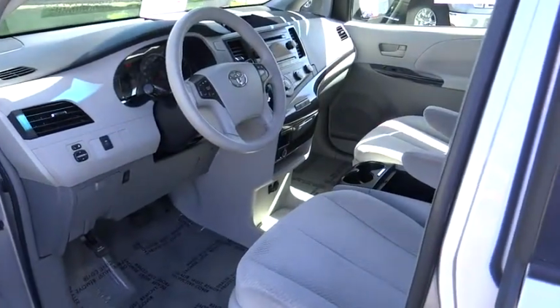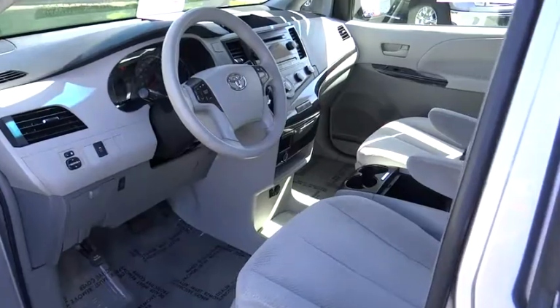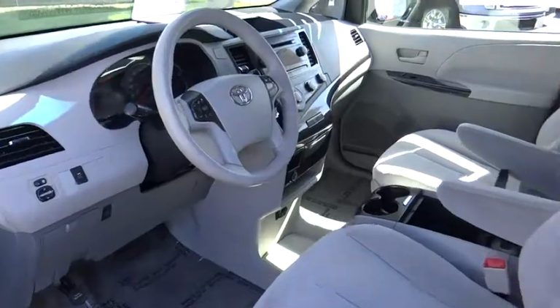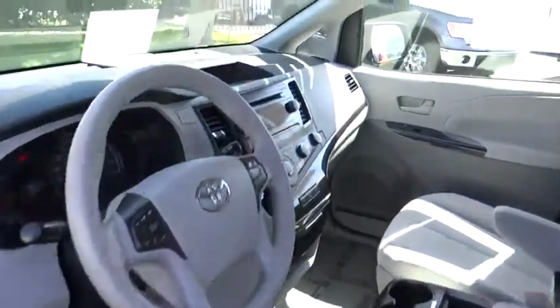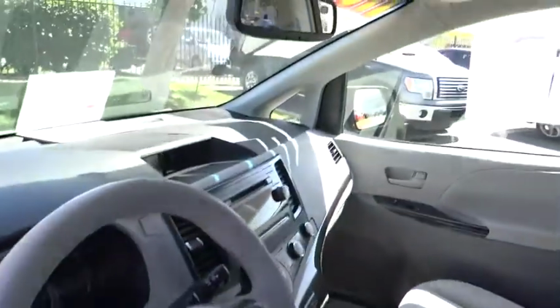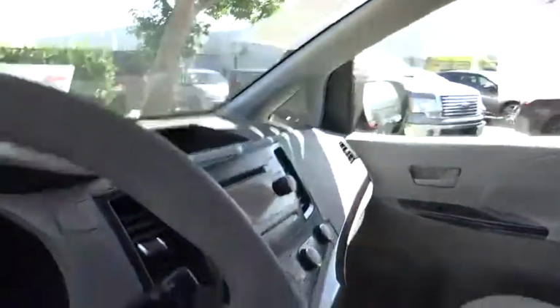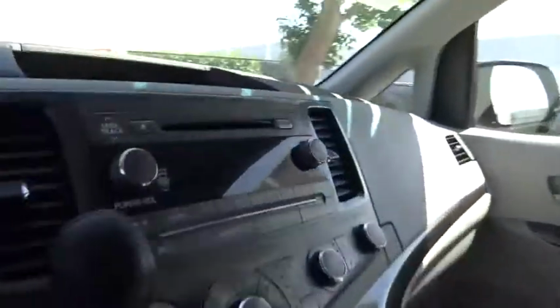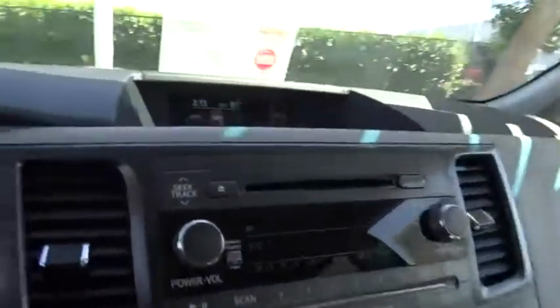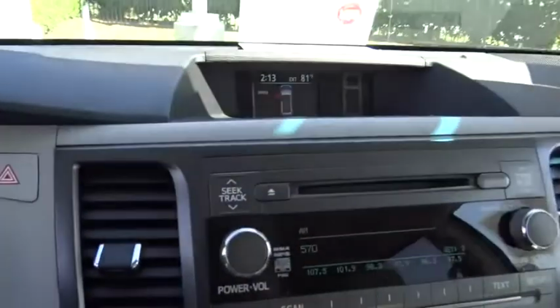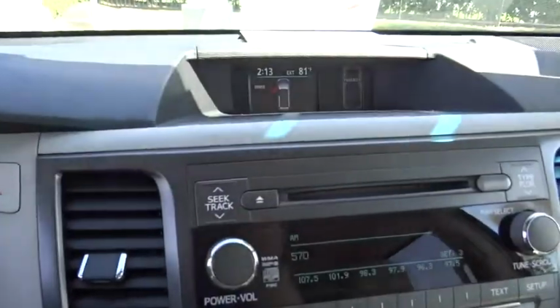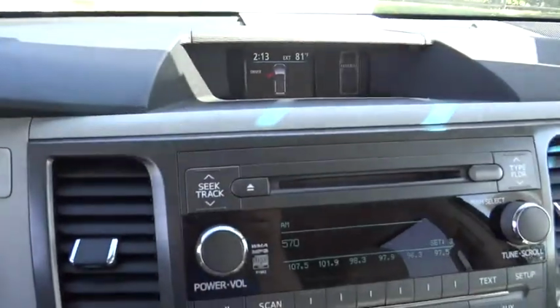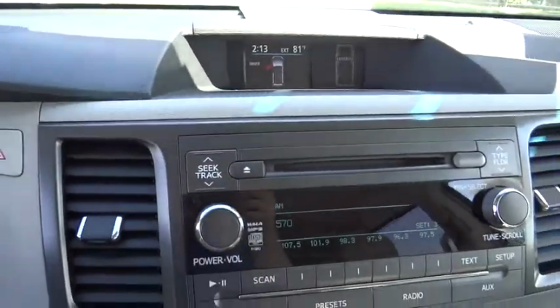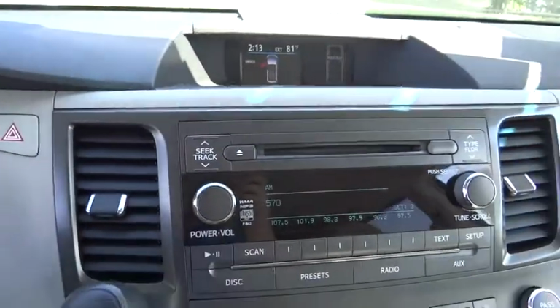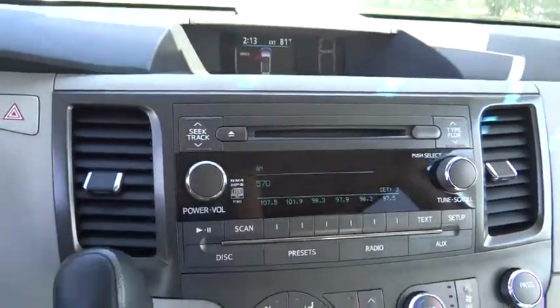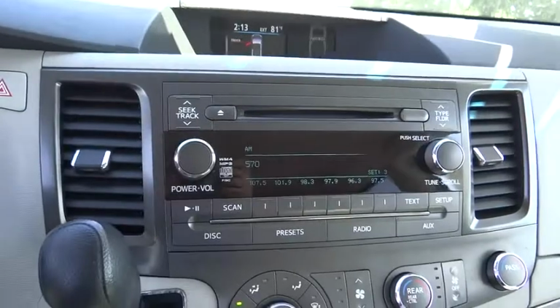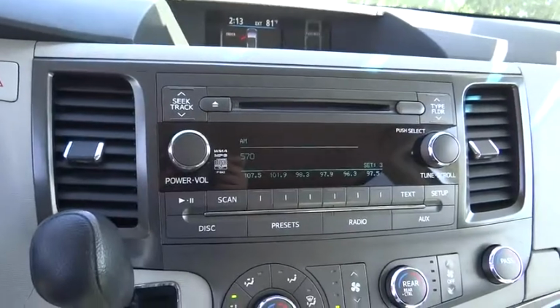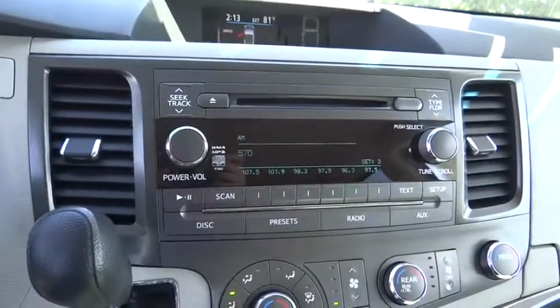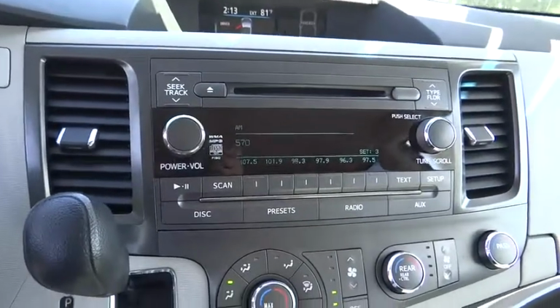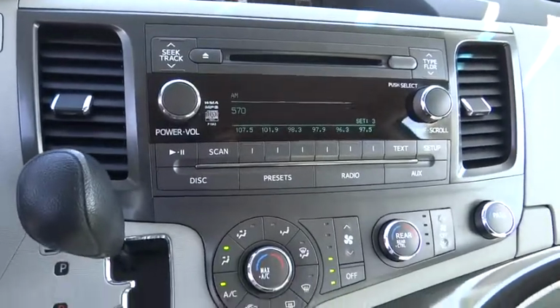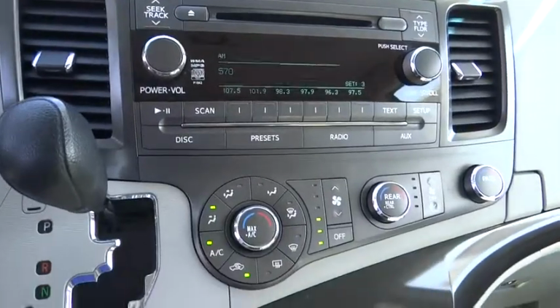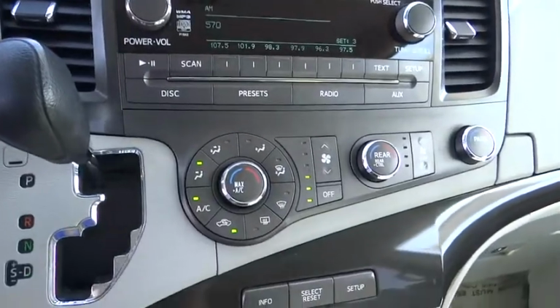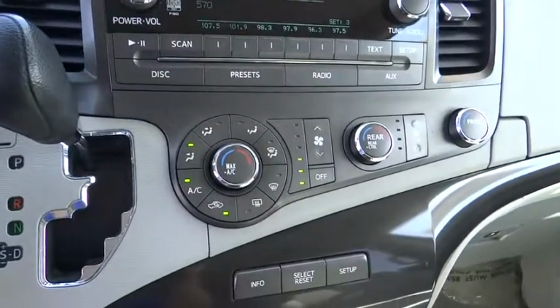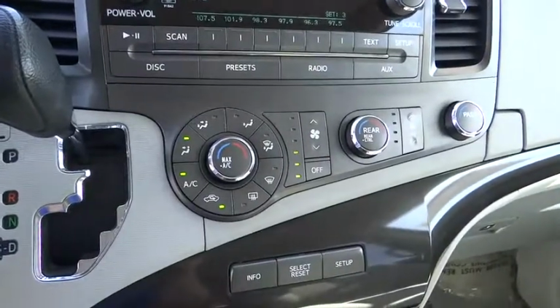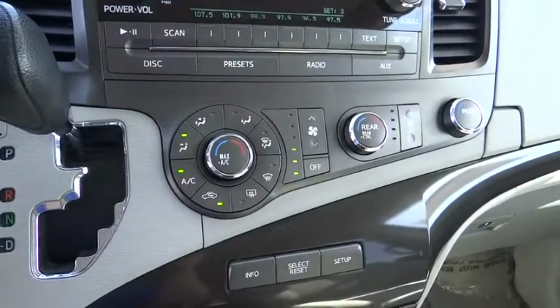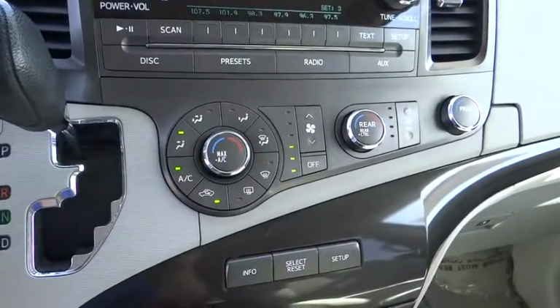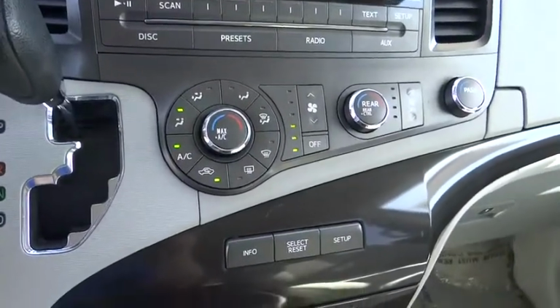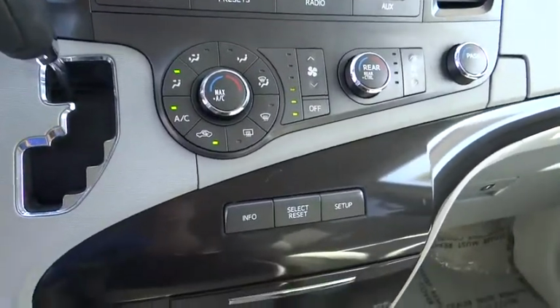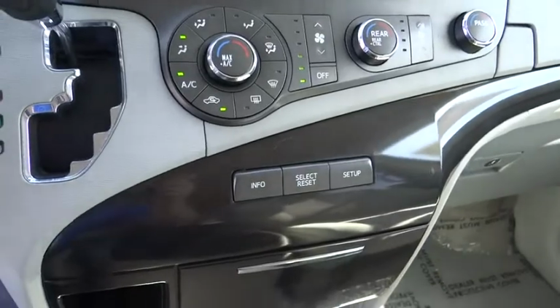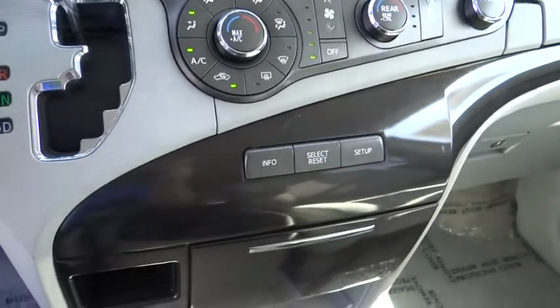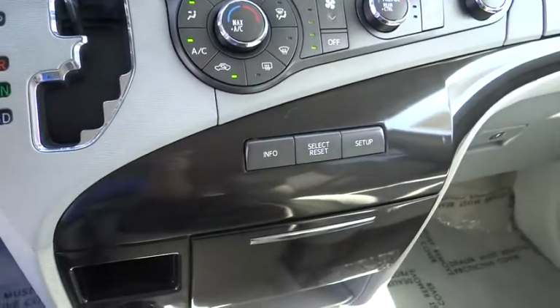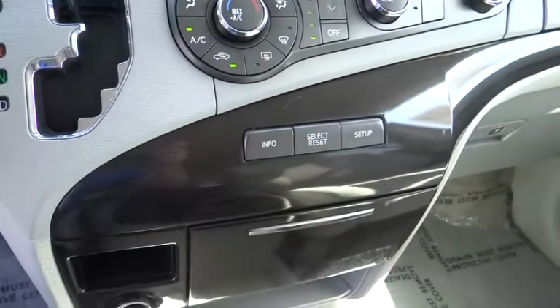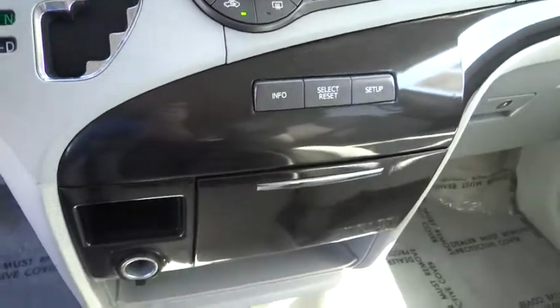Rear window defroster, power windows, electronic stability control, brake assist, remote keyless entry, panic alarm, overhead console, tachometer, tilt steering wheel, power driver's seat, front reading lamps.